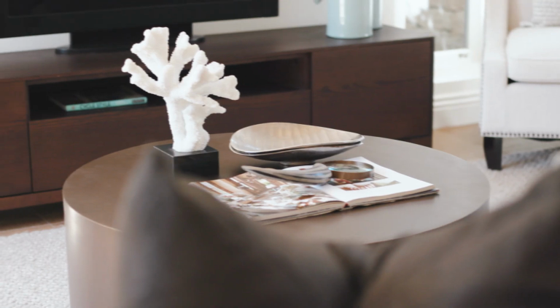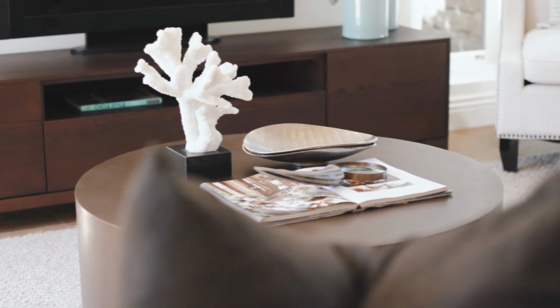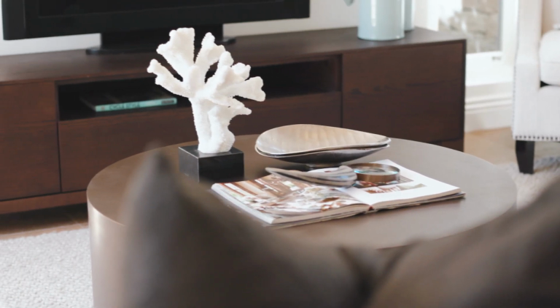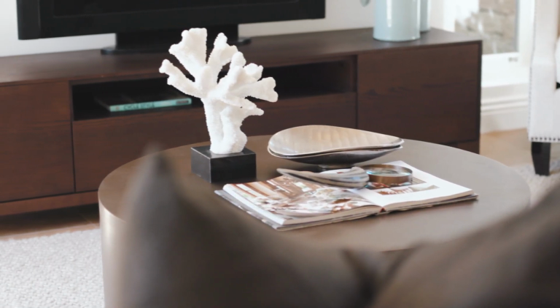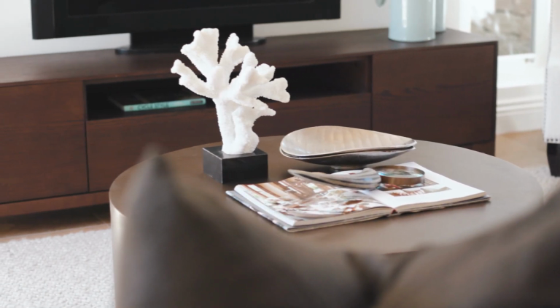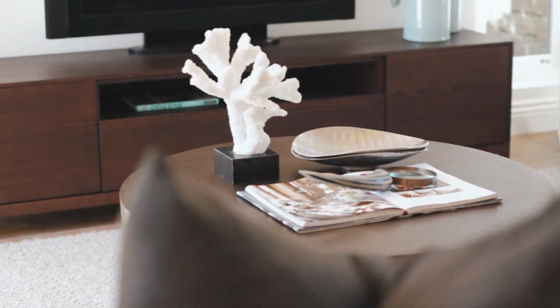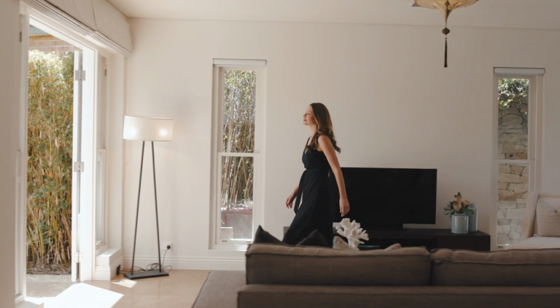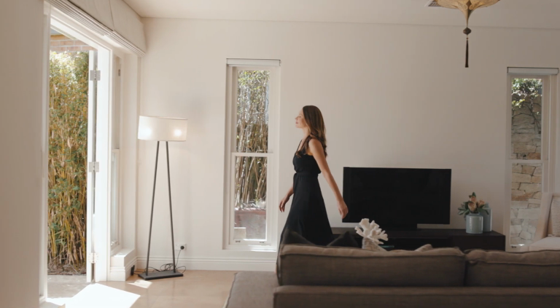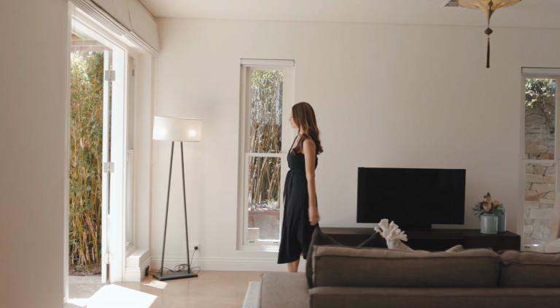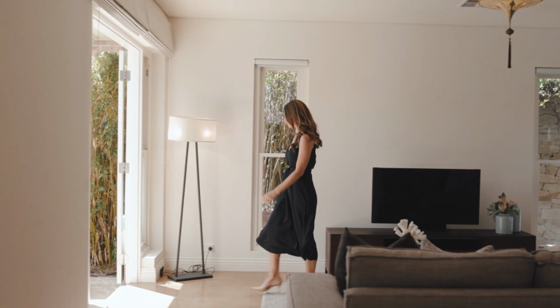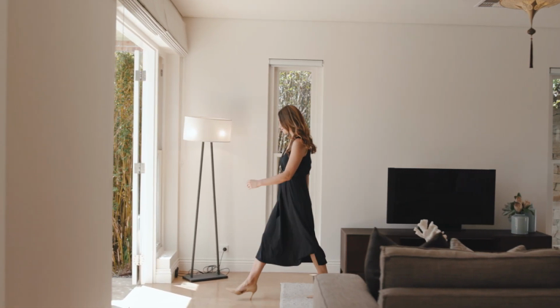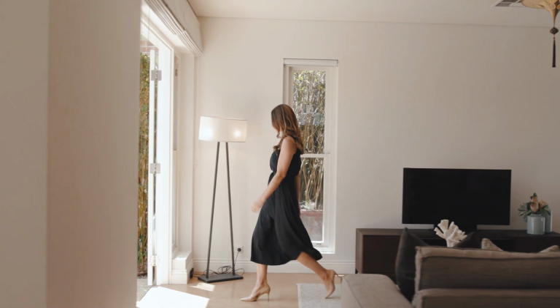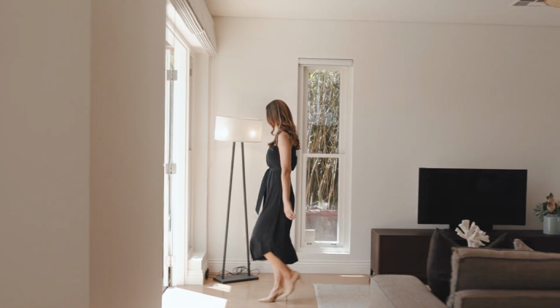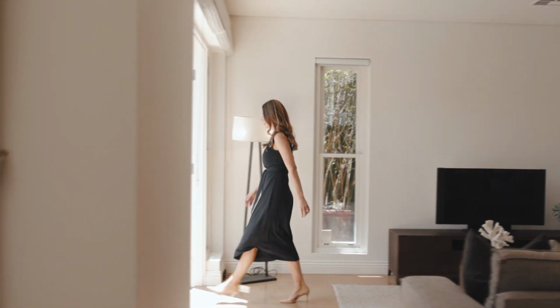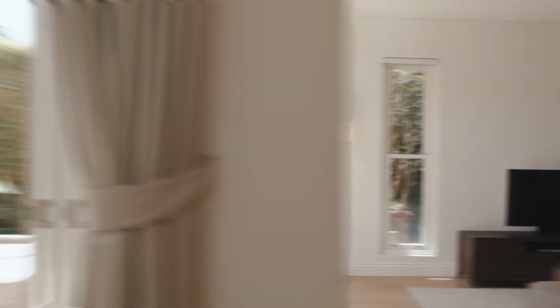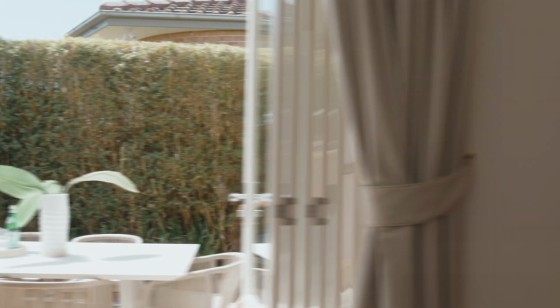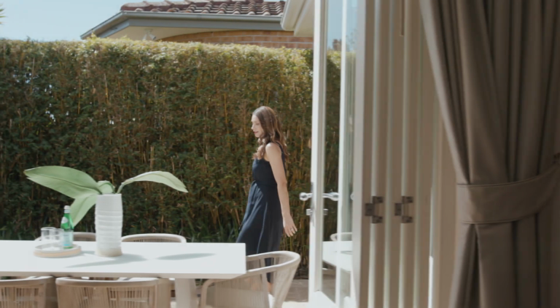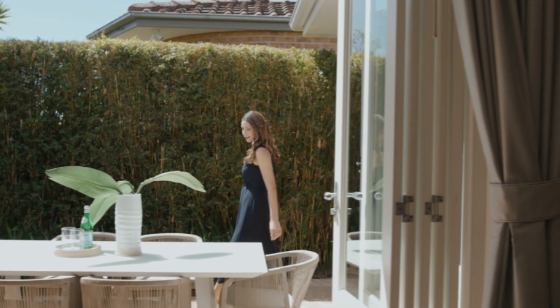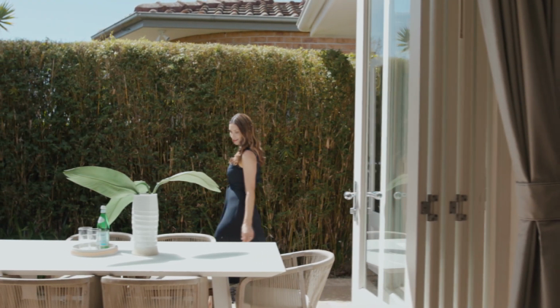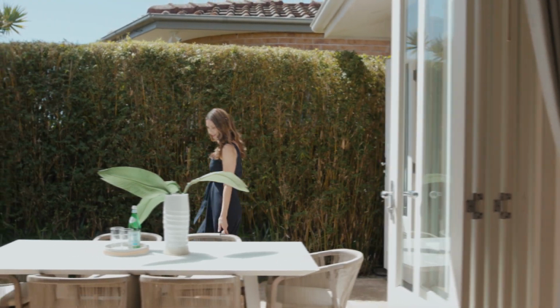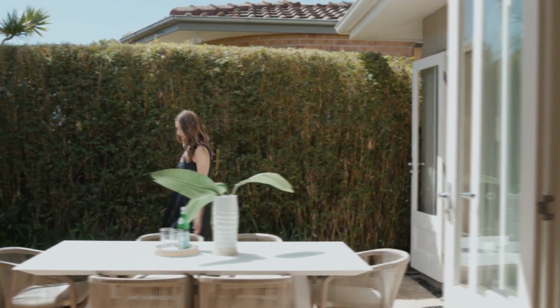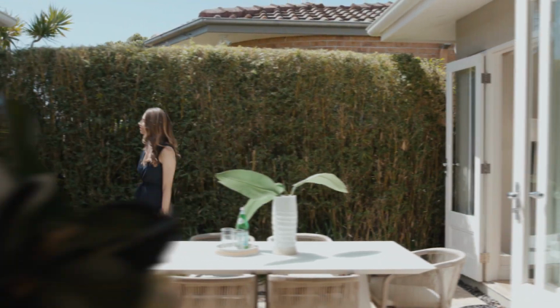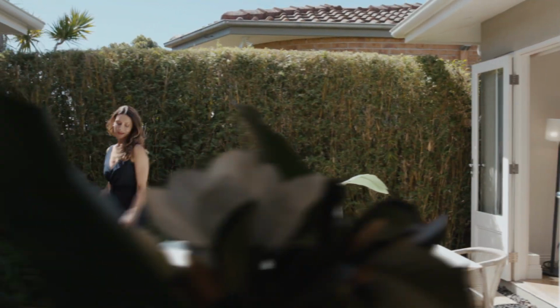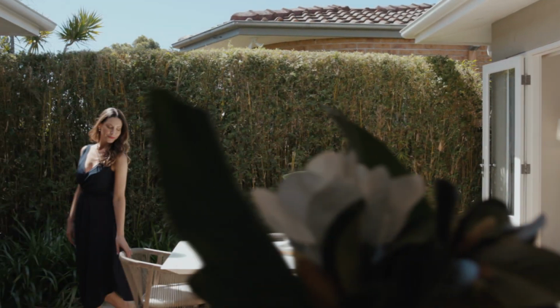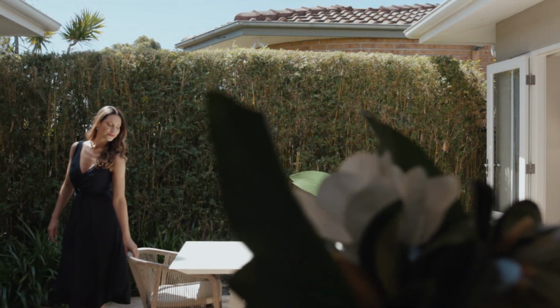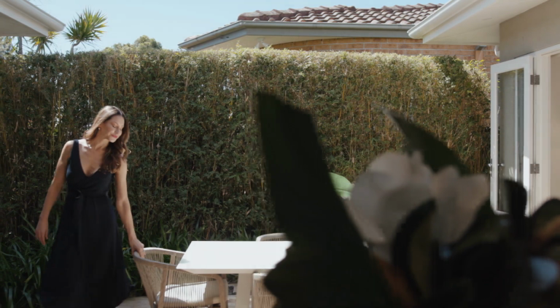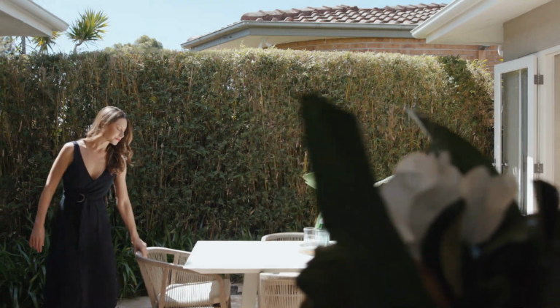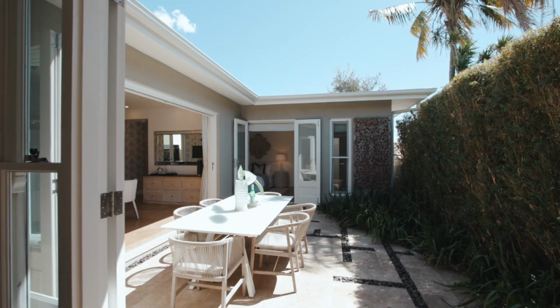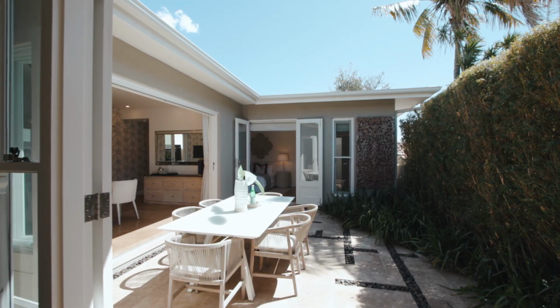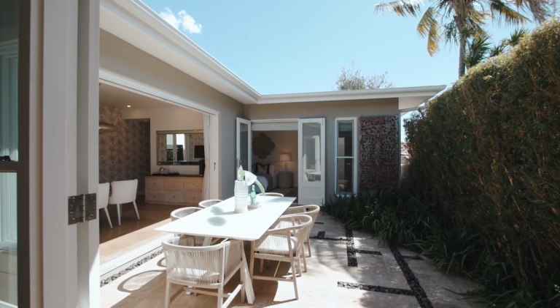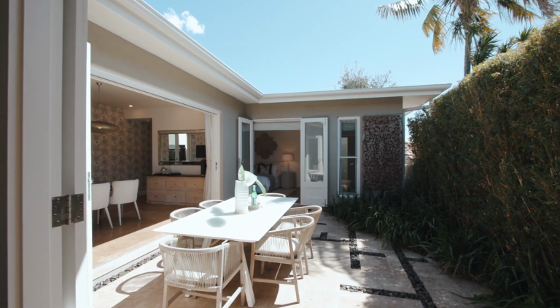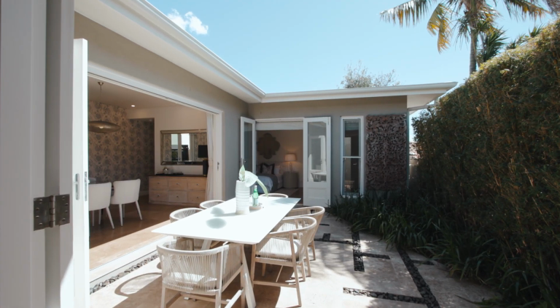The feeling here is of a private oasis which weaves seamlessly from indoors to out. But the north to rear aspect means sunshine and daylight is one of this home's biggest drawcards.